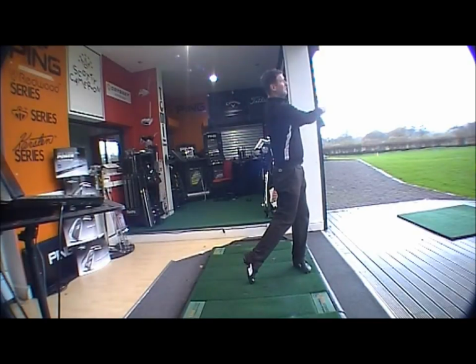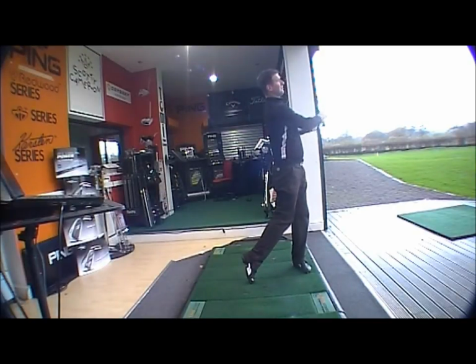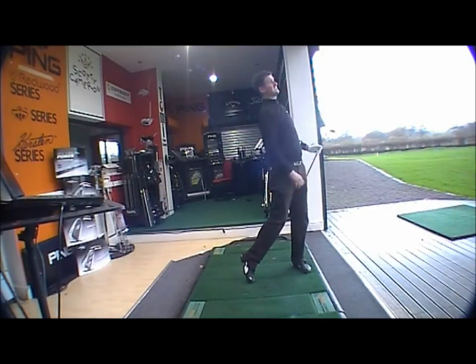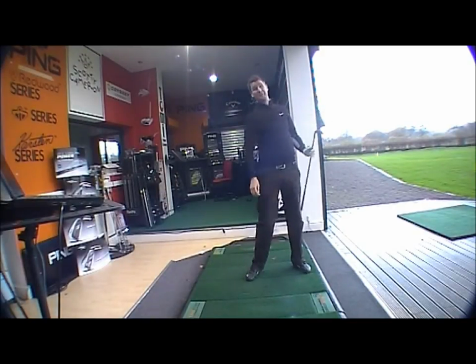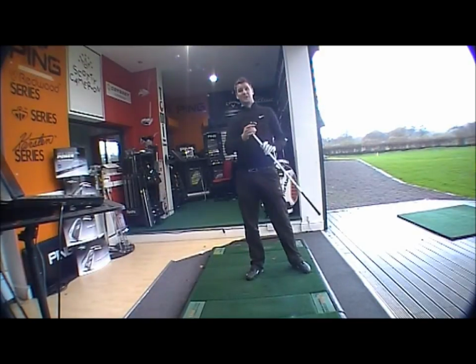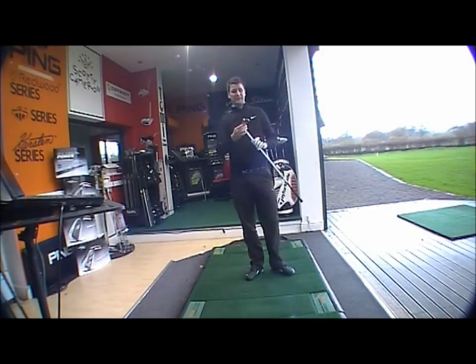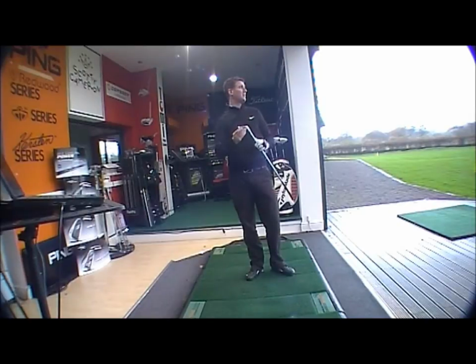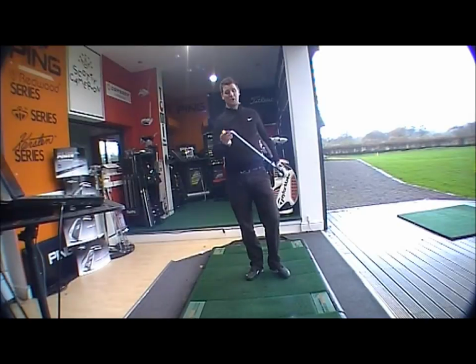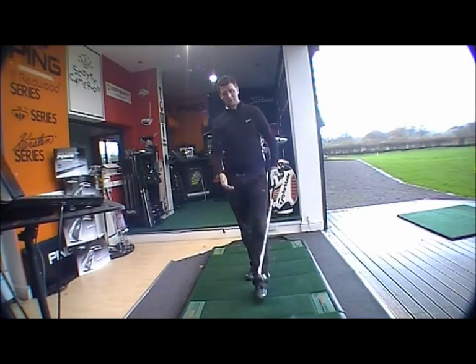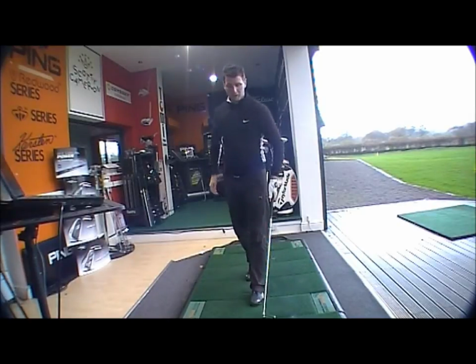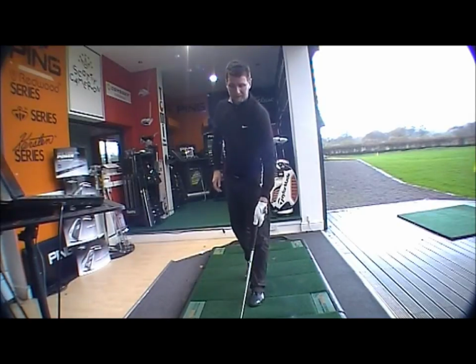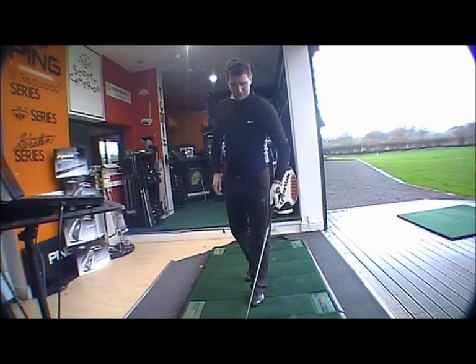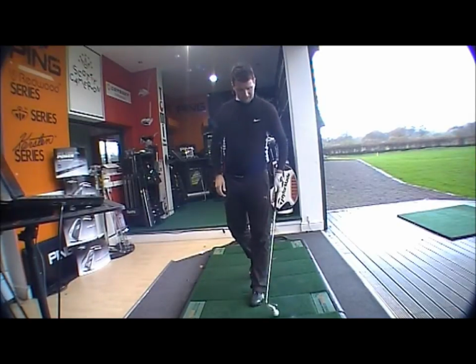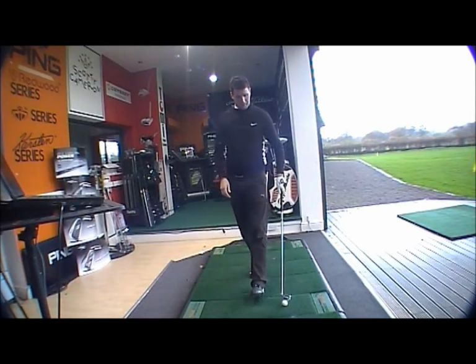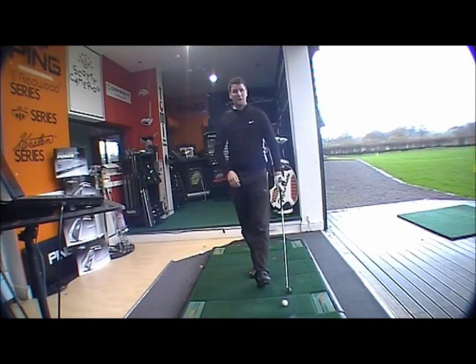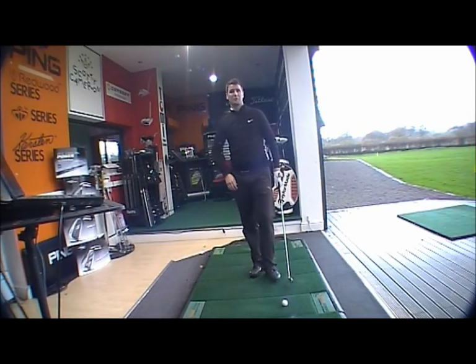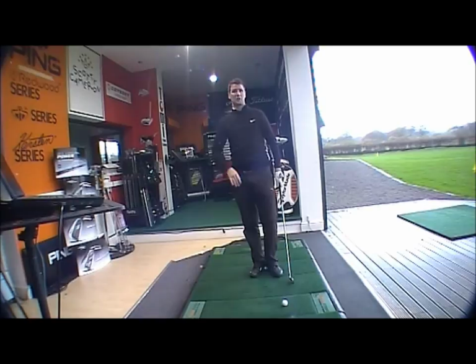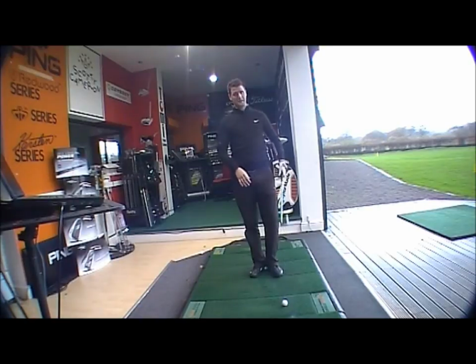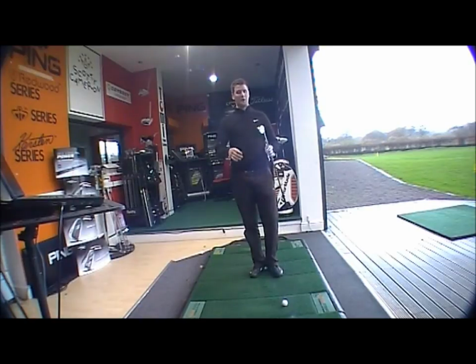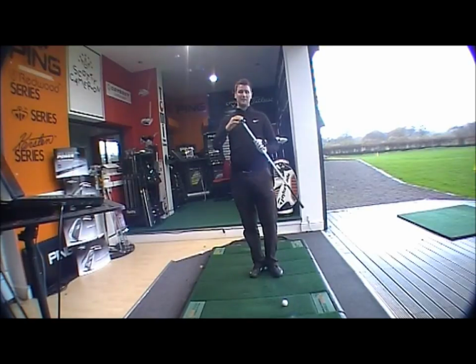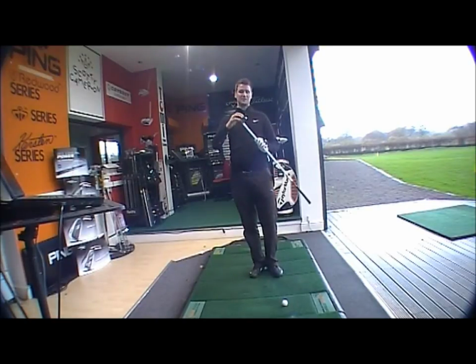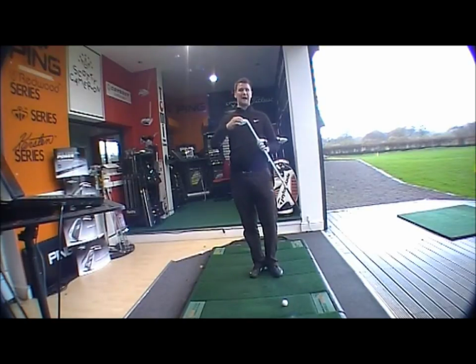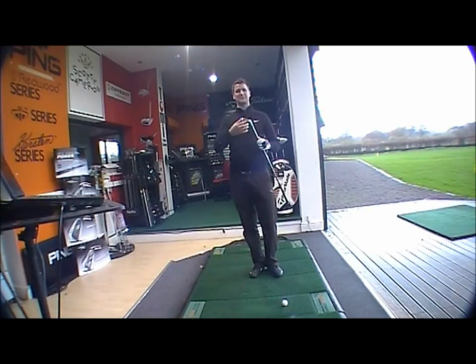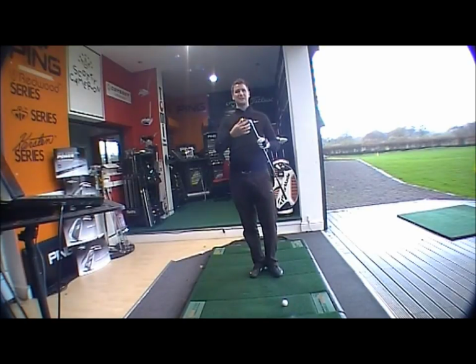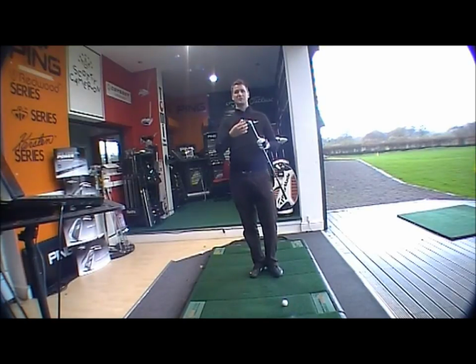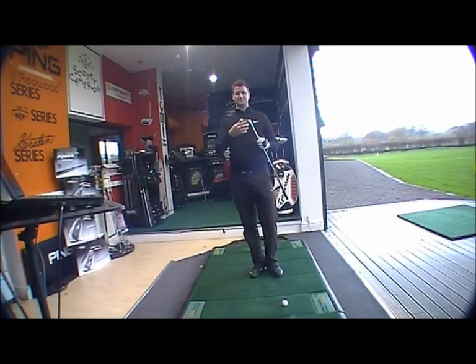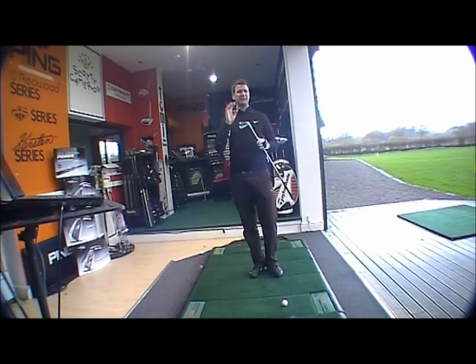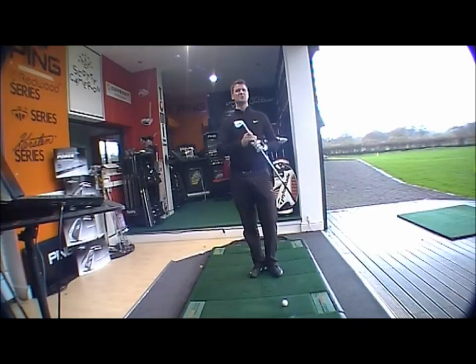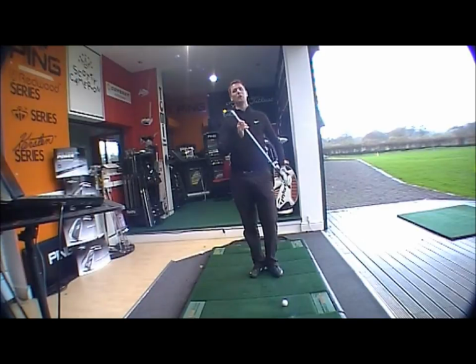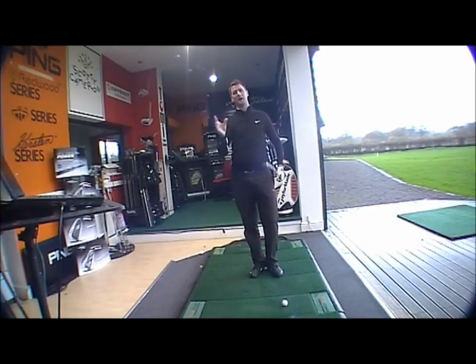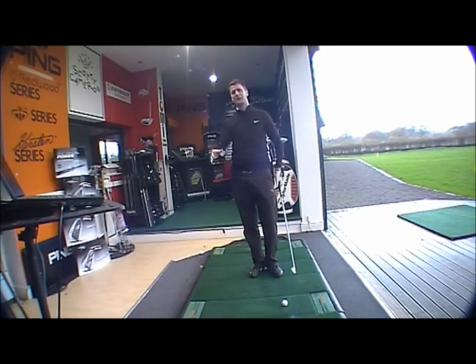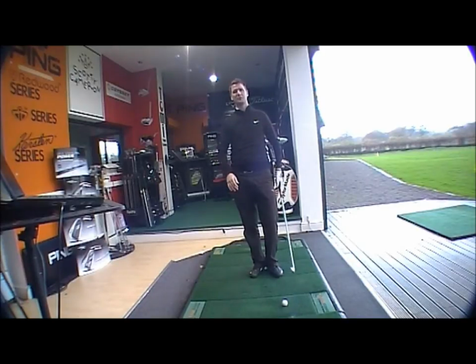Feel off the face is good — very nice feel. Soft off the face, as you would expect from Mizuno forged clubs. But with the insert at the back, the titanium insert, it just launches it a little bit higher than other clubs in the range.